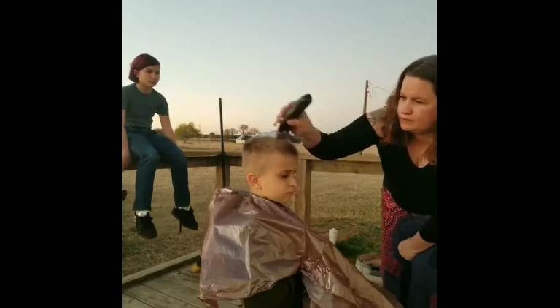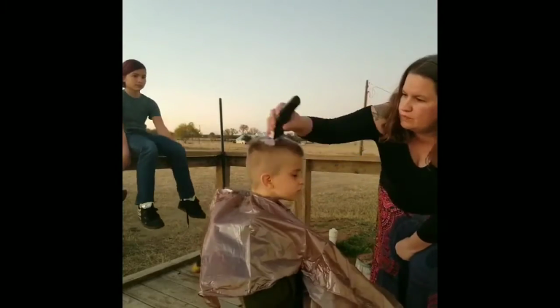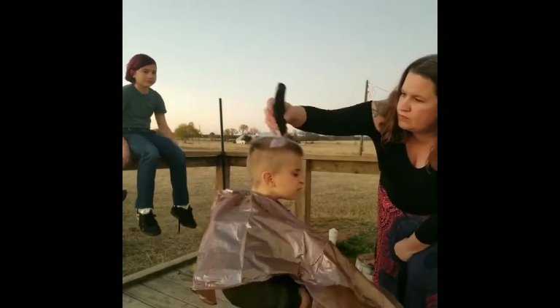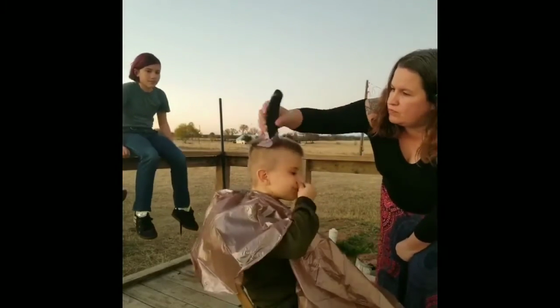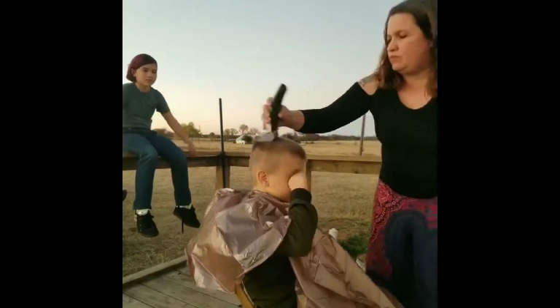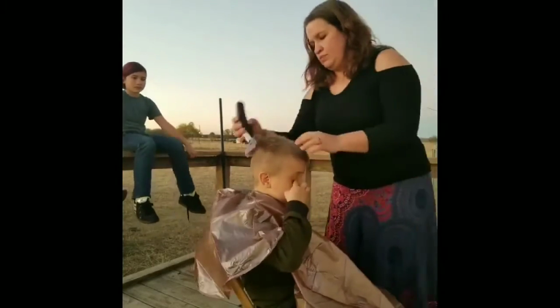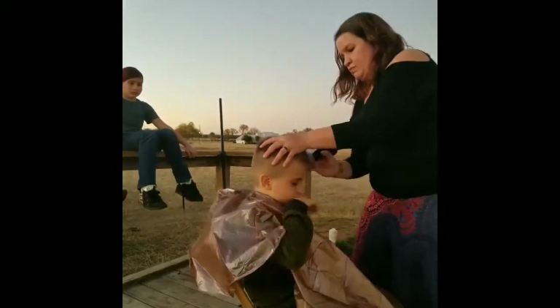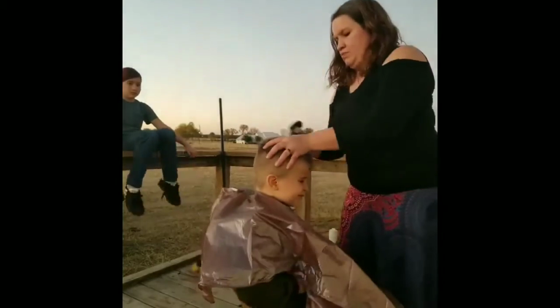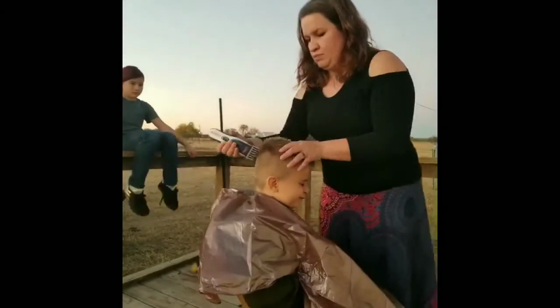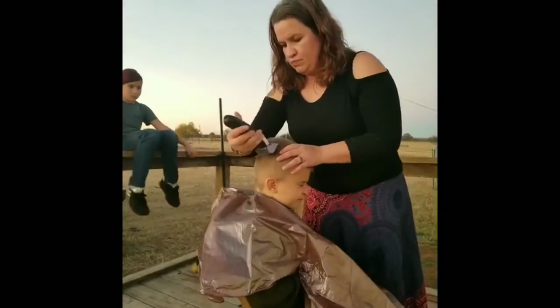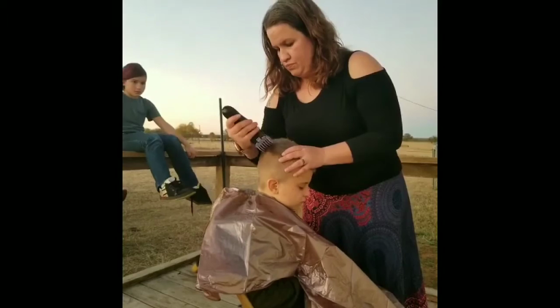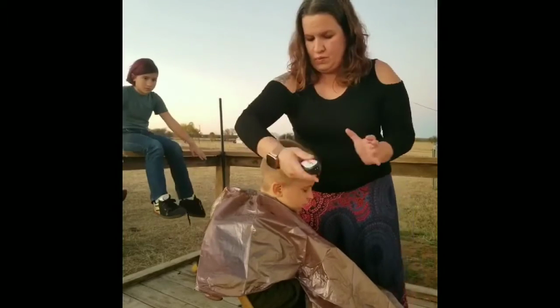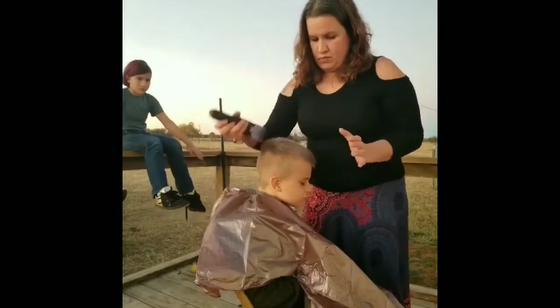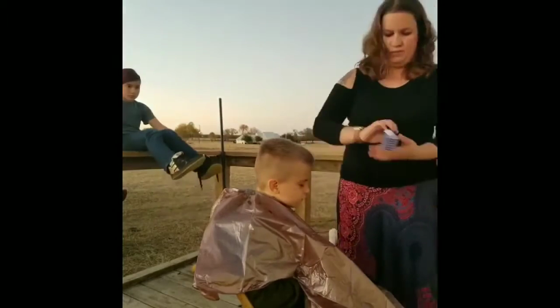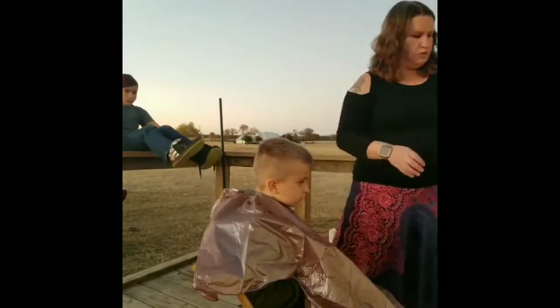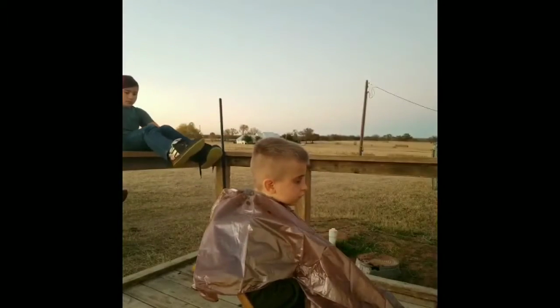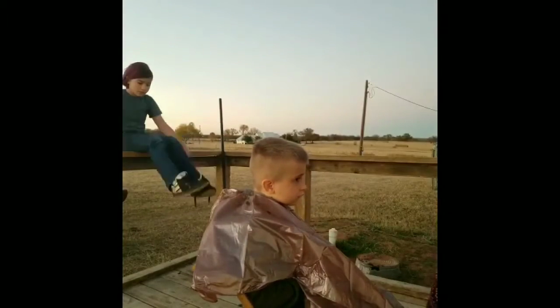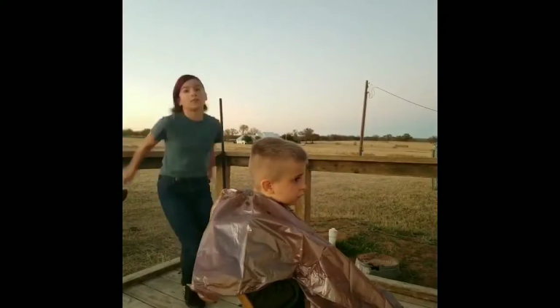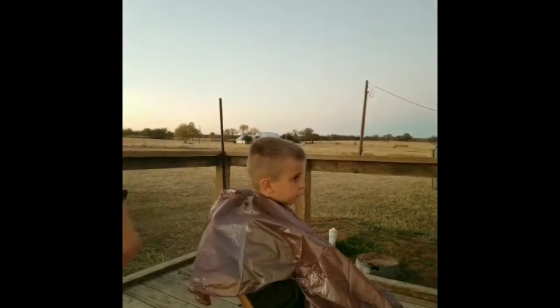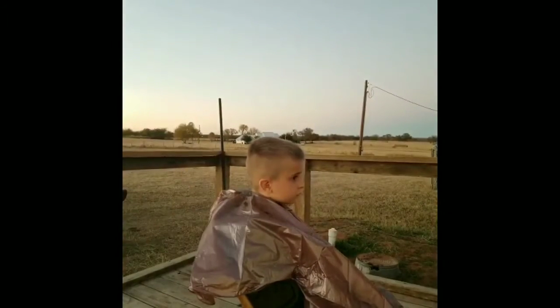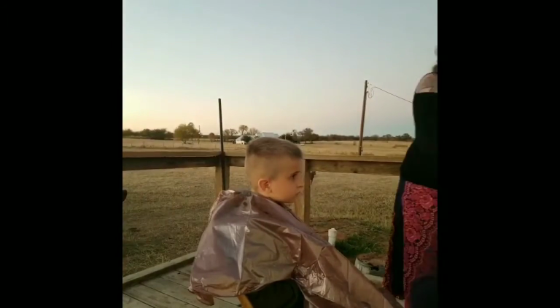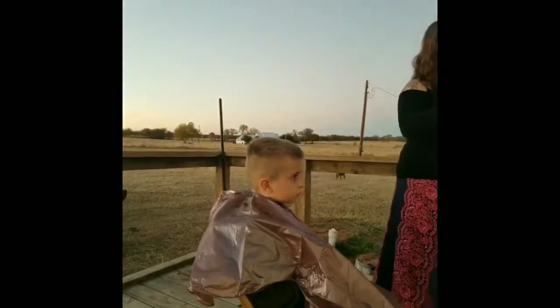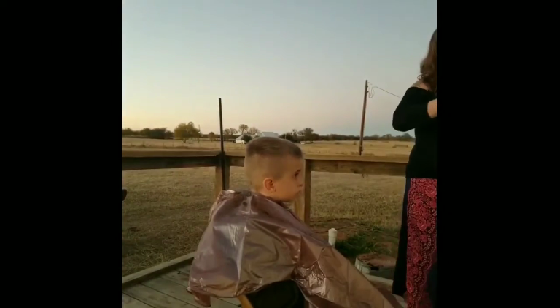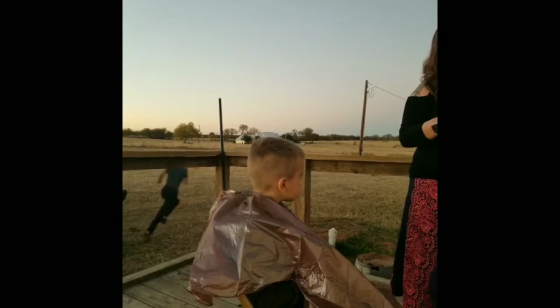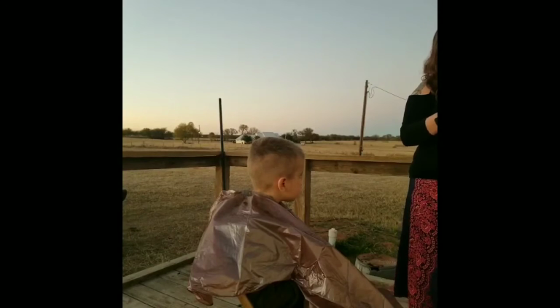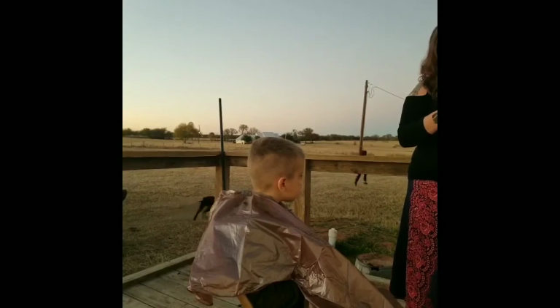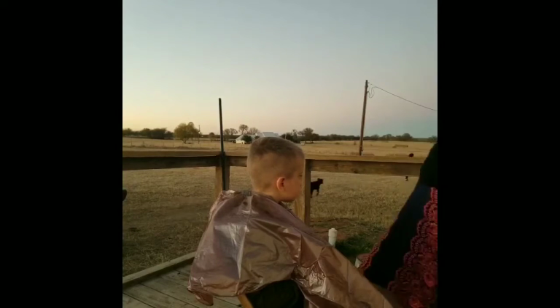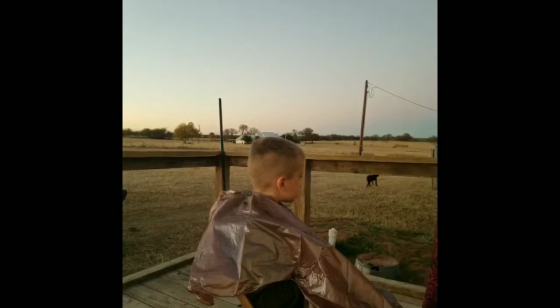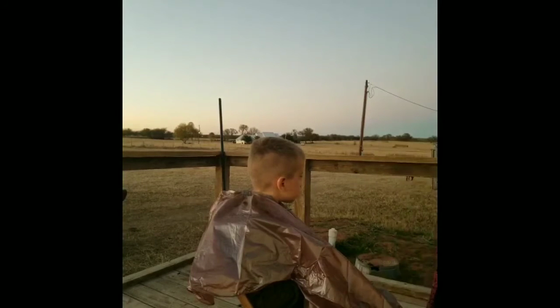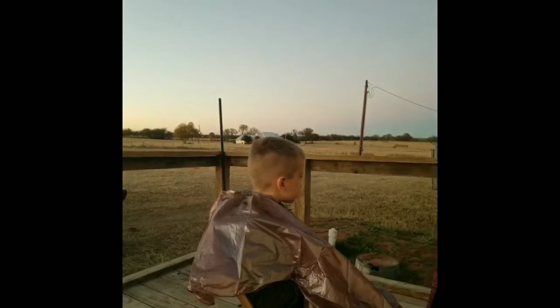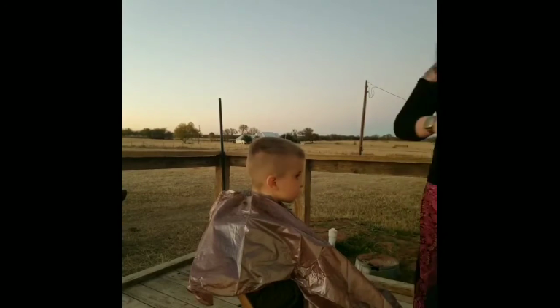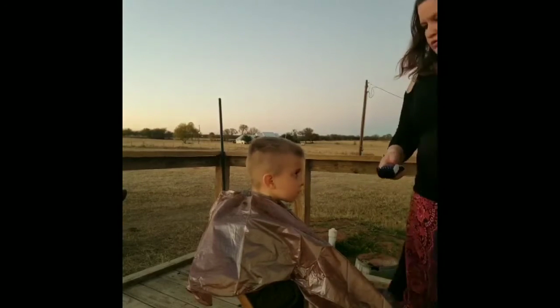With four kids, I've learned to cut hair myself because it's cheaper — it all adds up. And it's really simple once you get the hang of it.